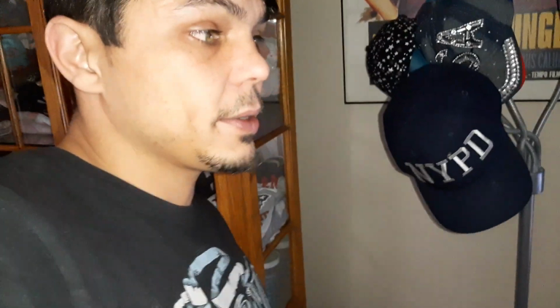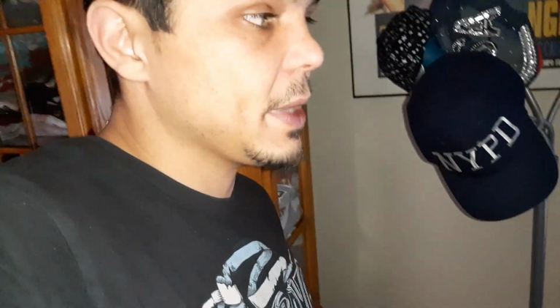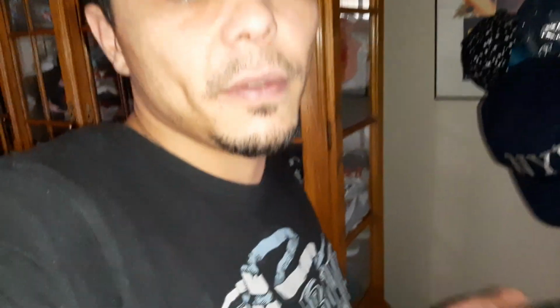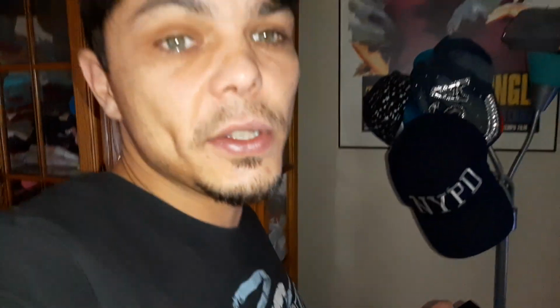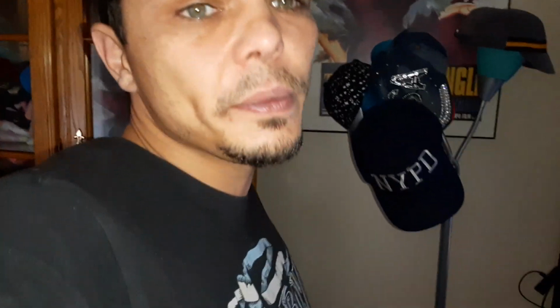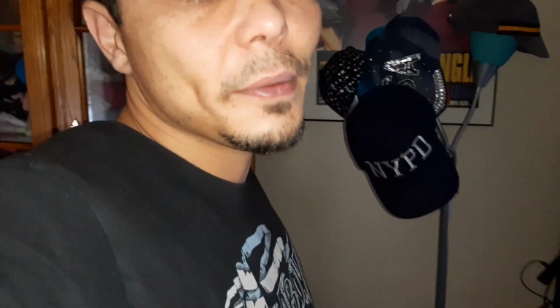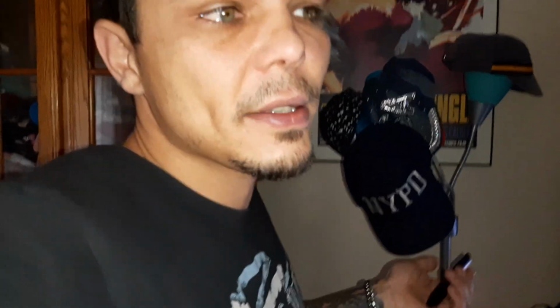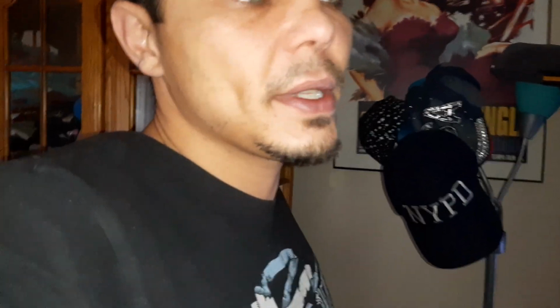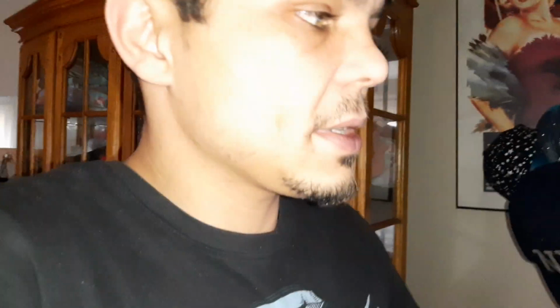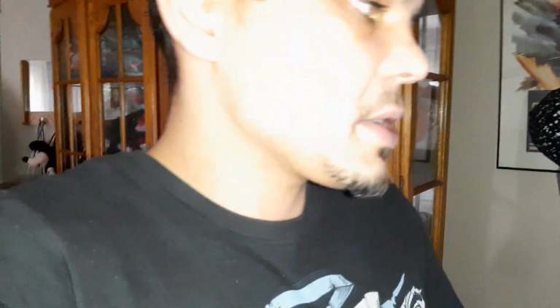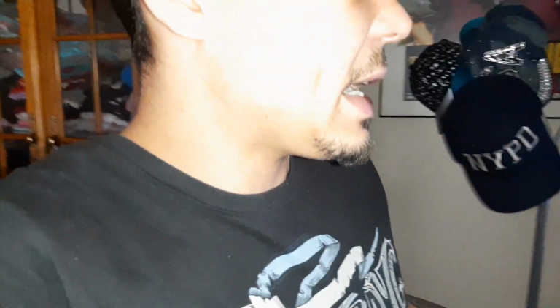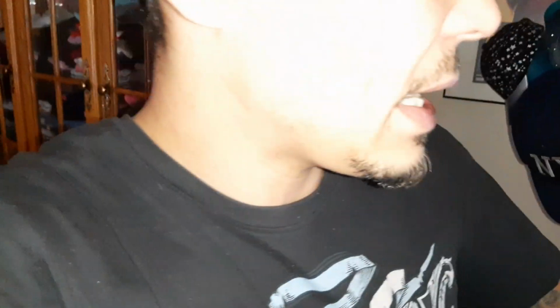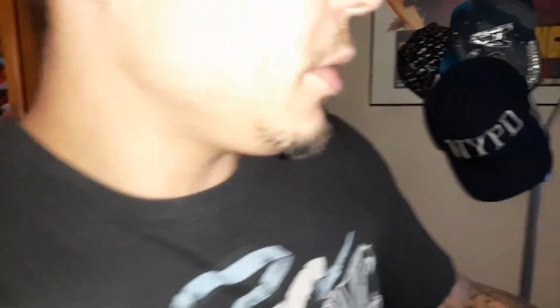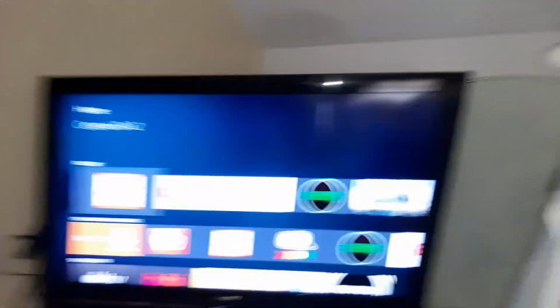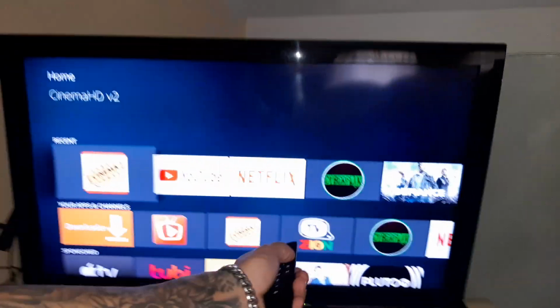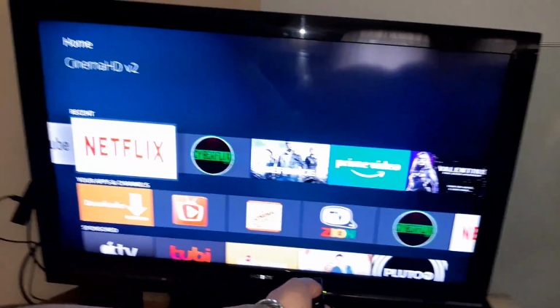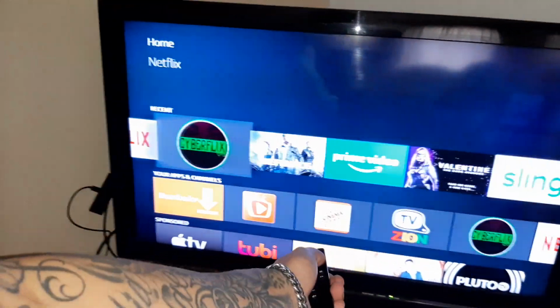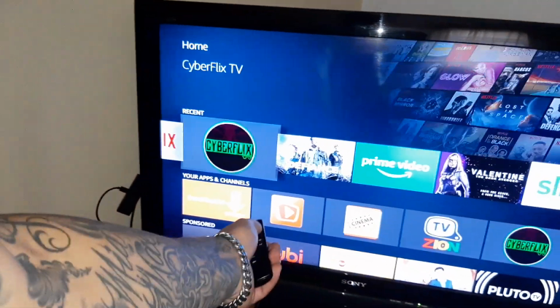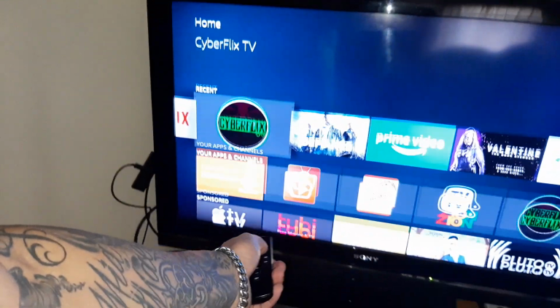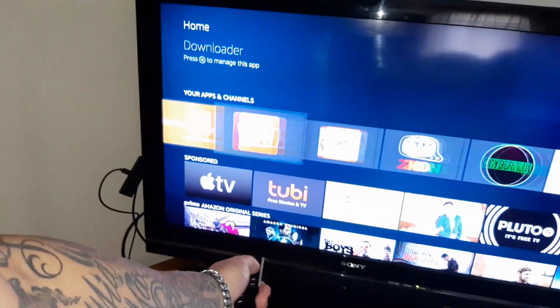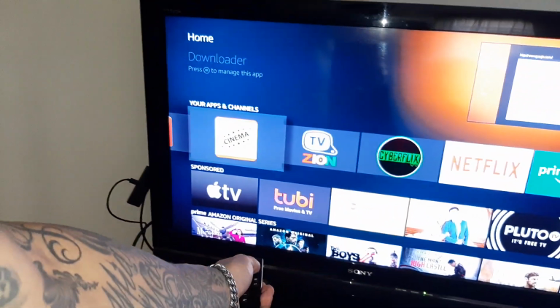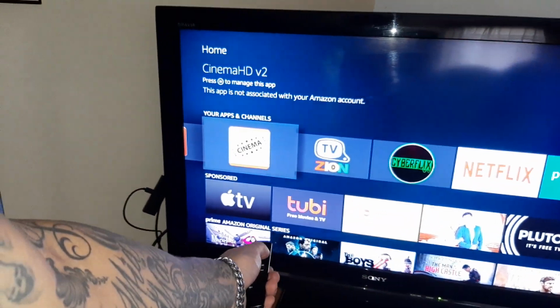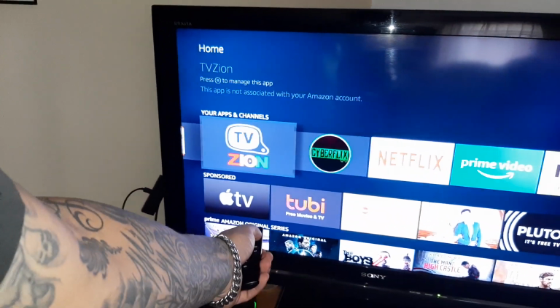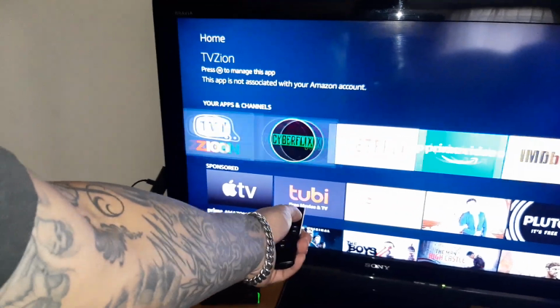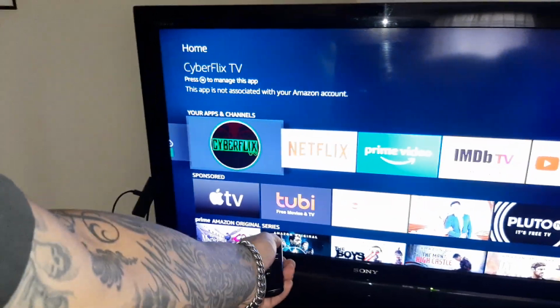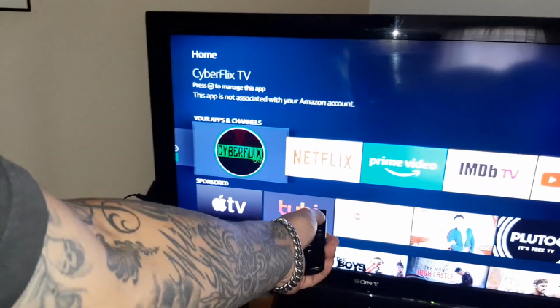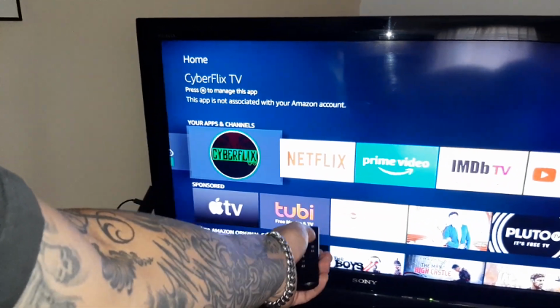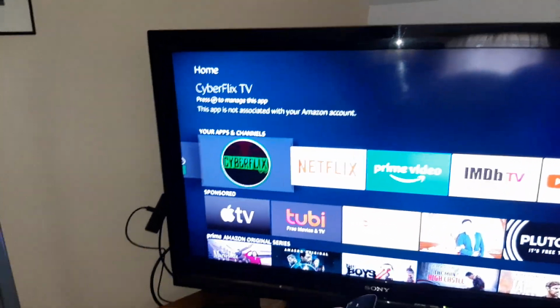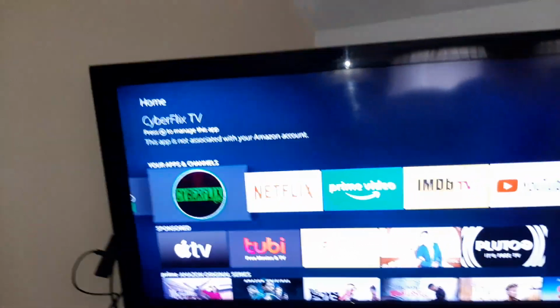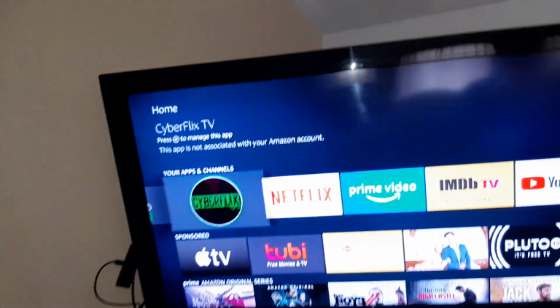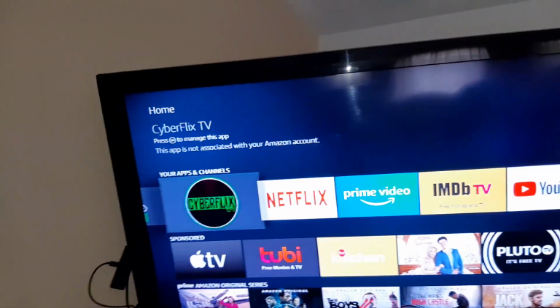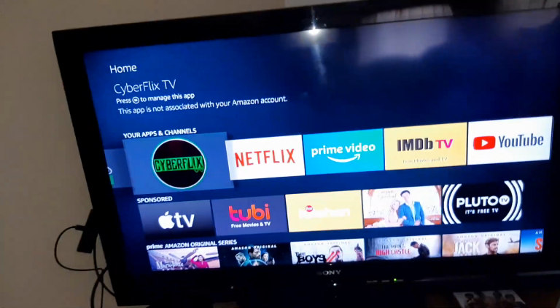Every few months you have to update it, but that's not a big deal. Once it starts slowing down, you download a new one. That's why I got this one, this one, this one — they're all different ones that allow me to watch movies.